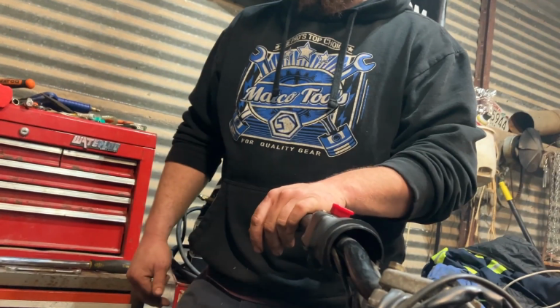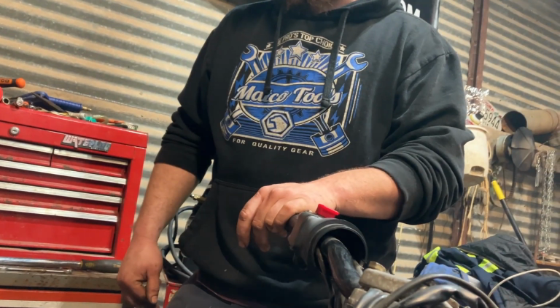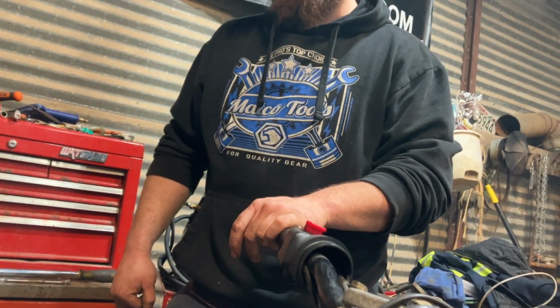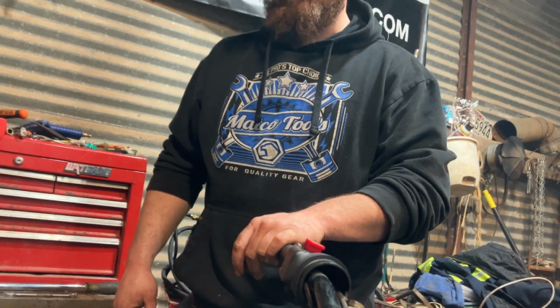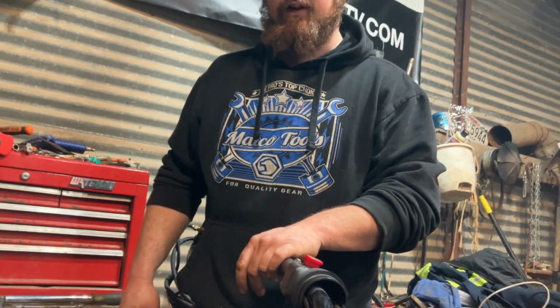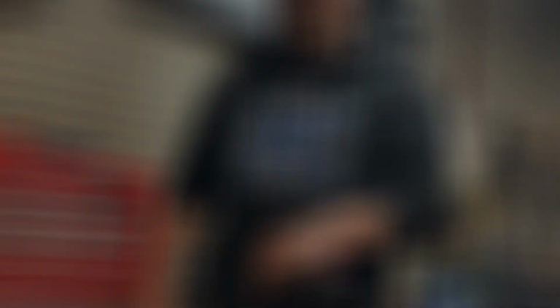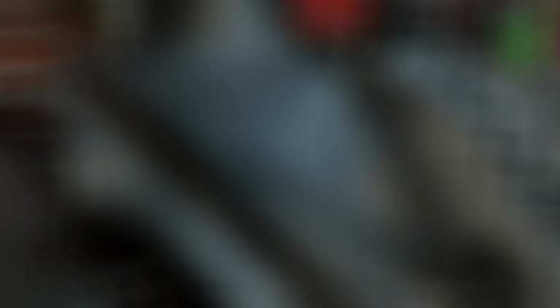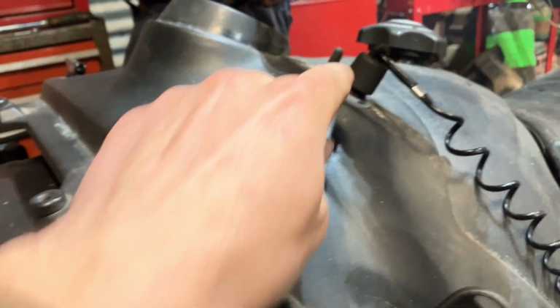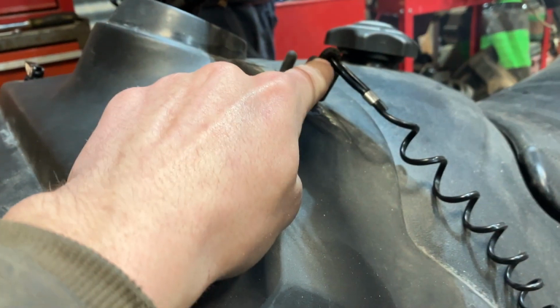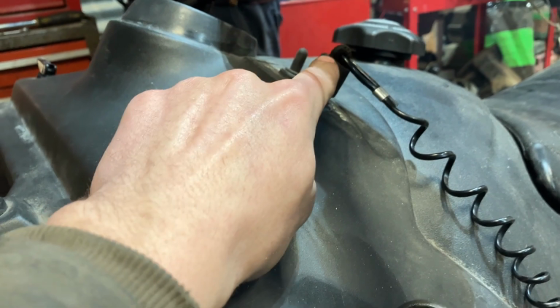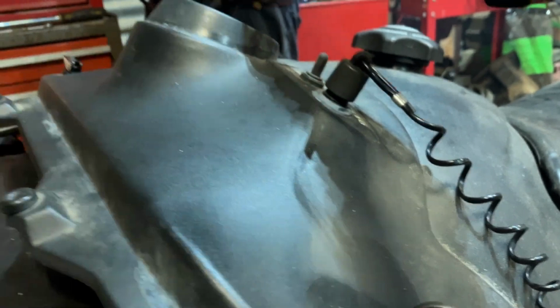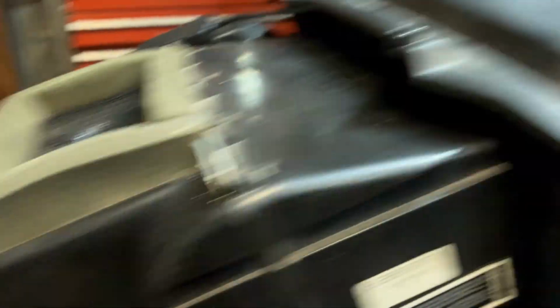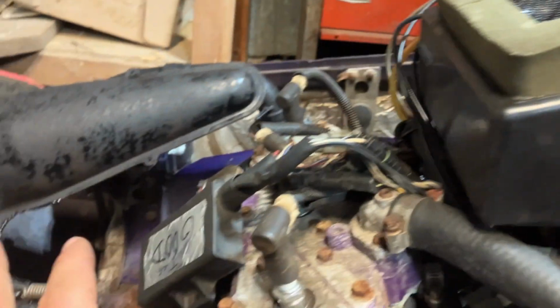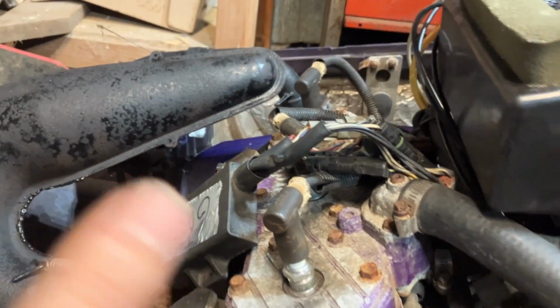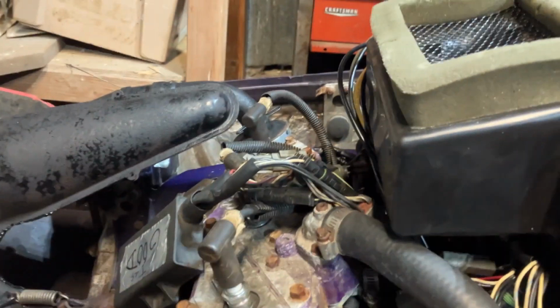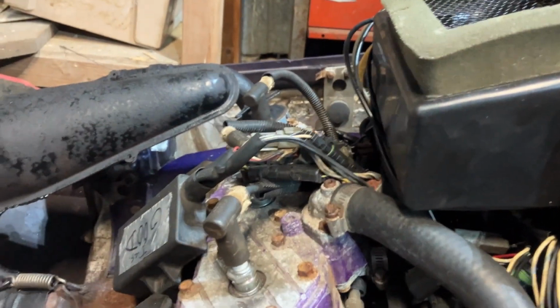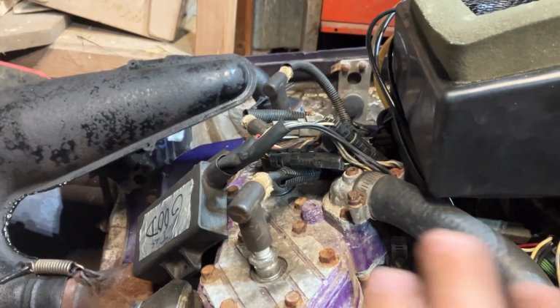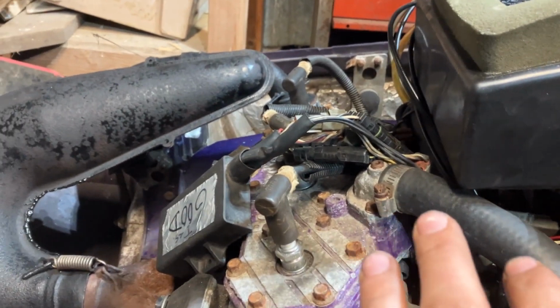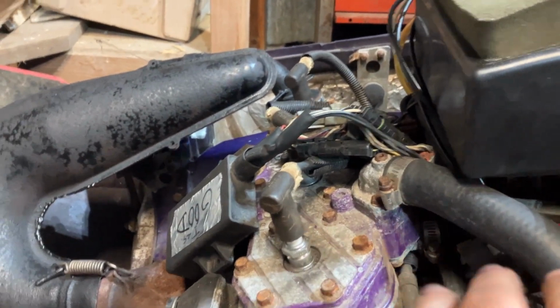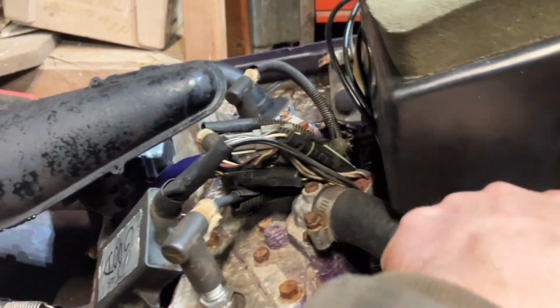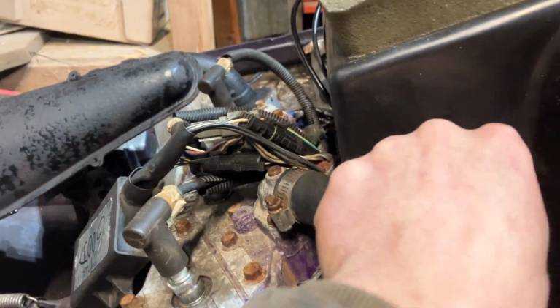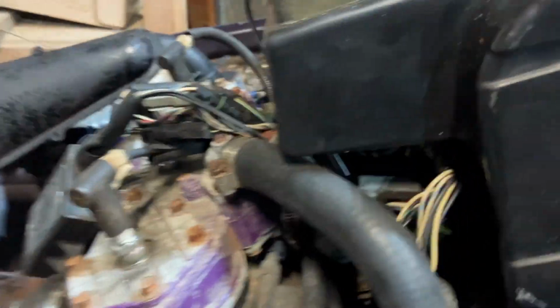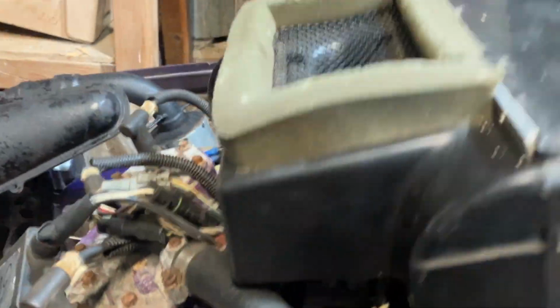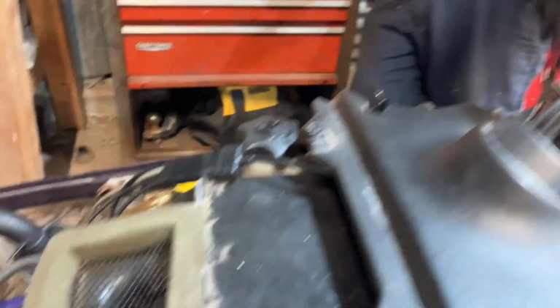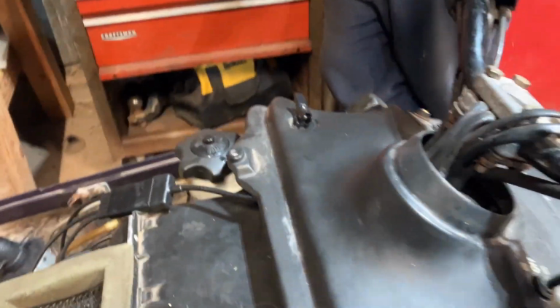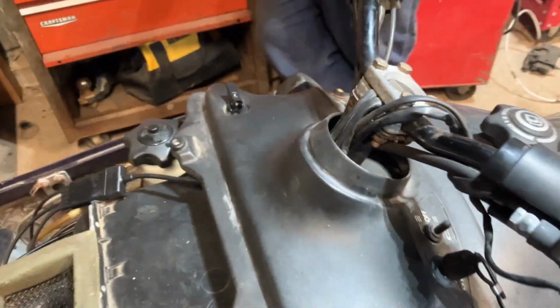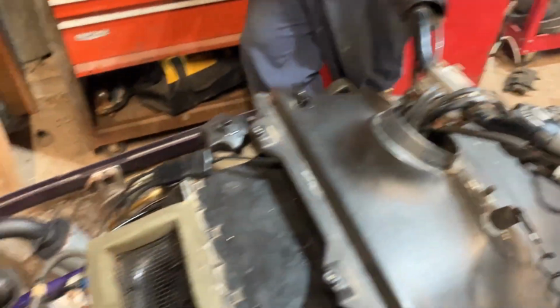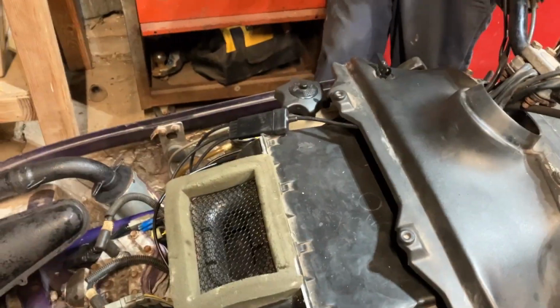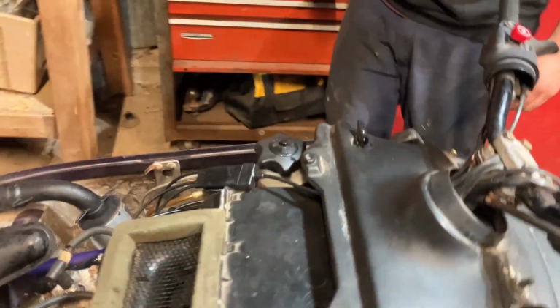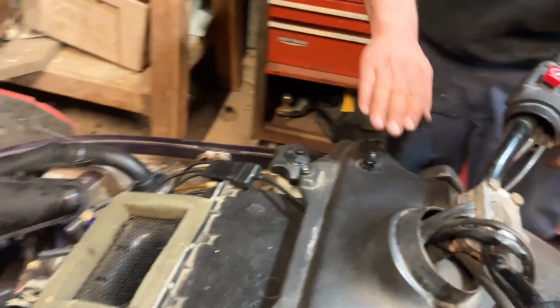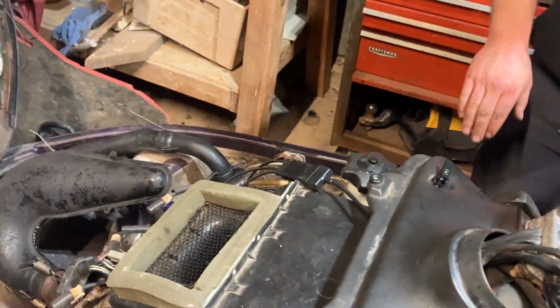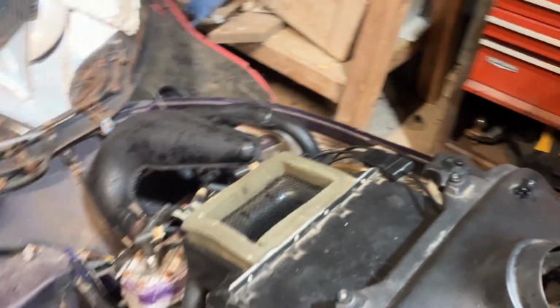We can show you guys what it sounds like. Right now I'm going to start it. This is with a tether cap that is programmed for the box, so it's going to run like it should on three cylinders. I'm going to have him quick yank the rope so you guys can hear what it sounds like actually running good.